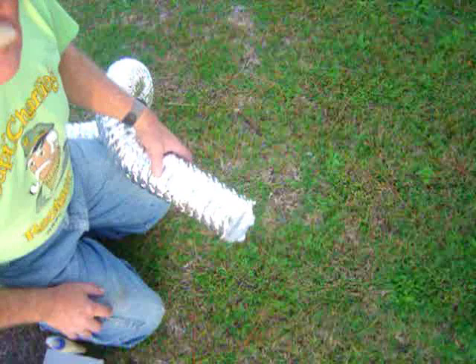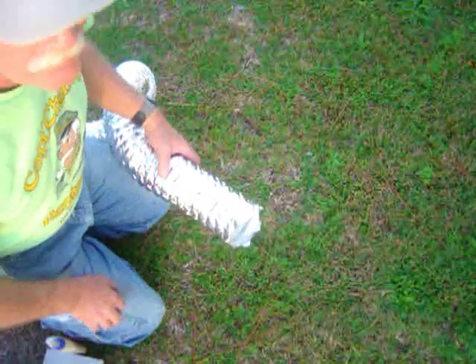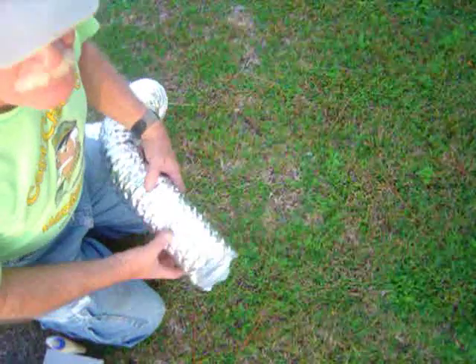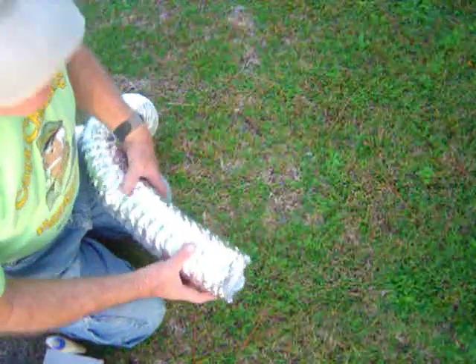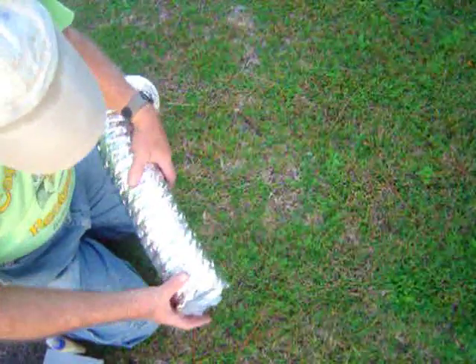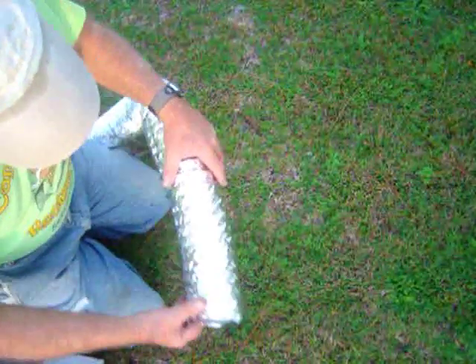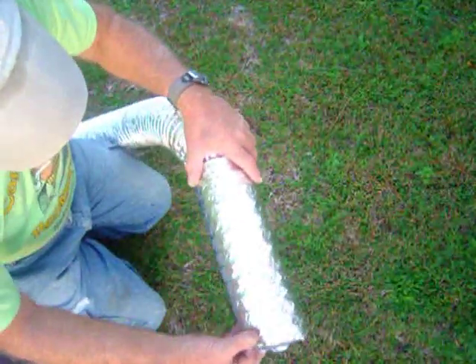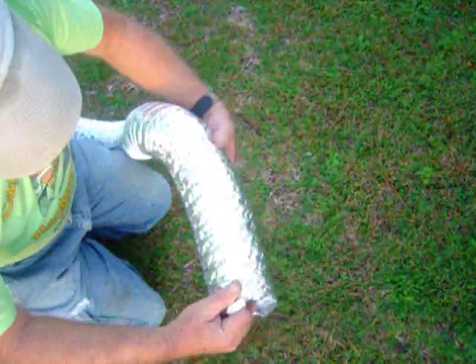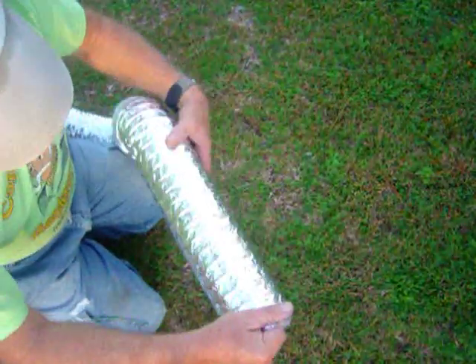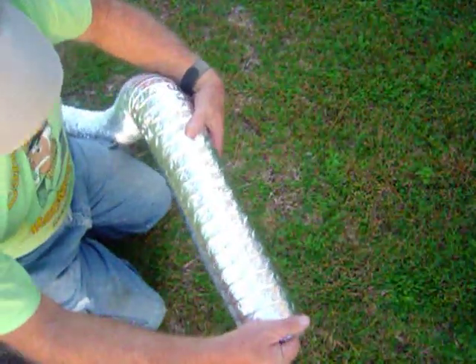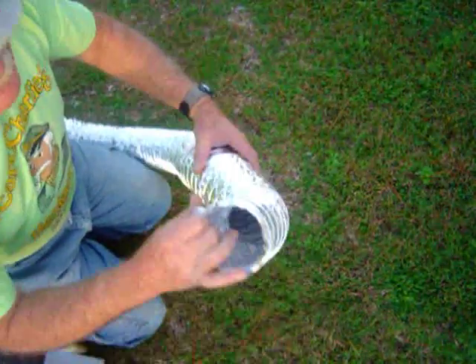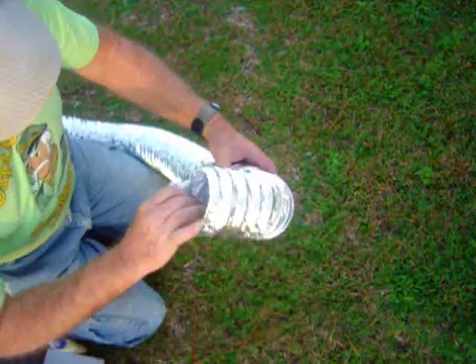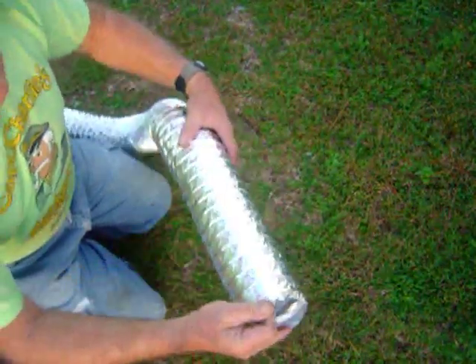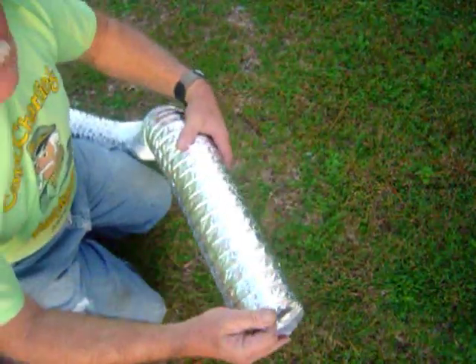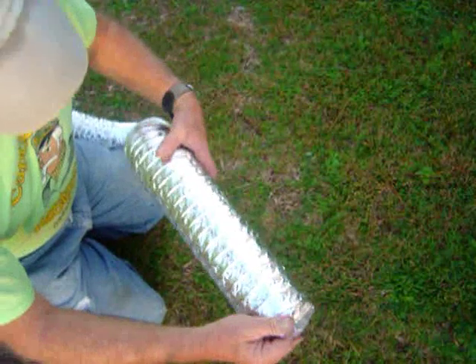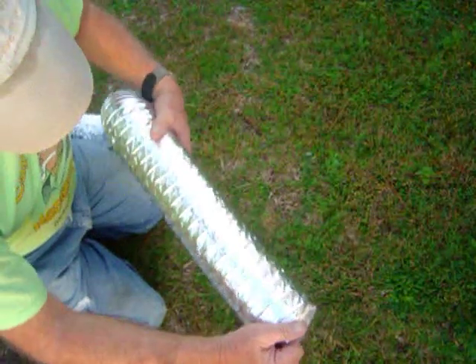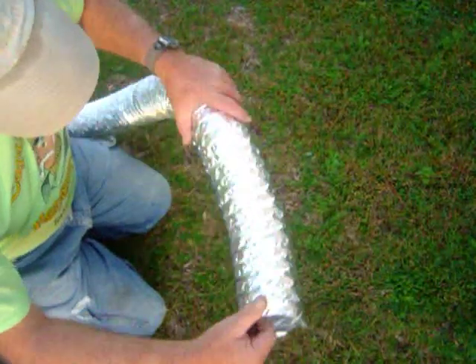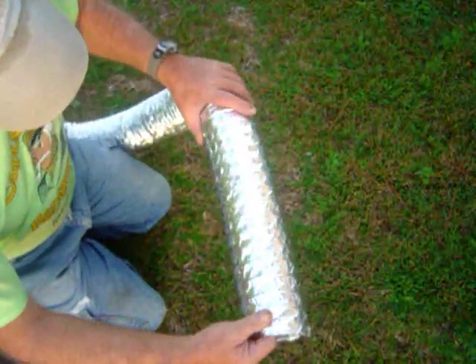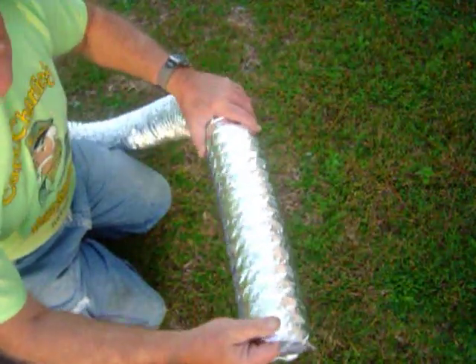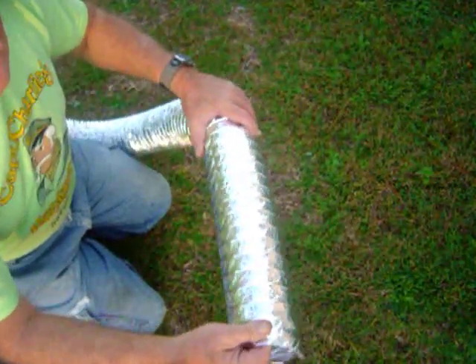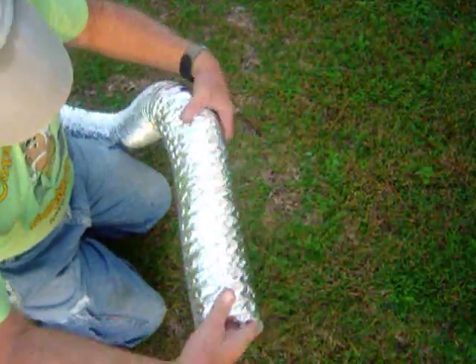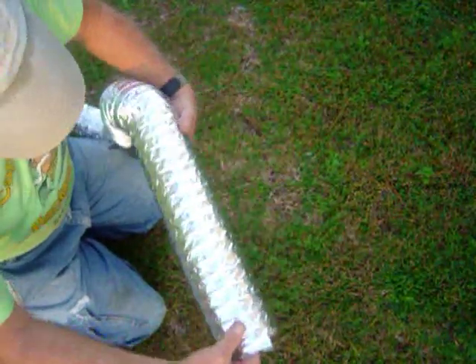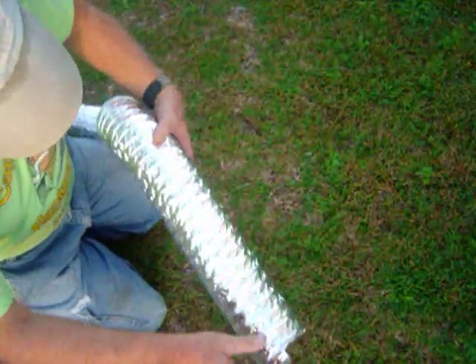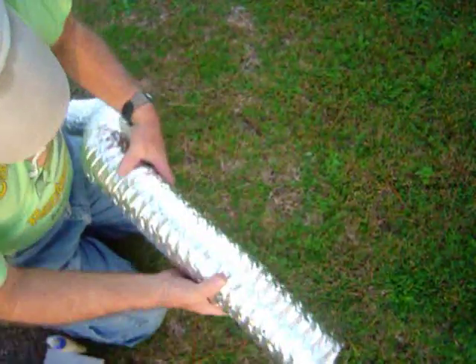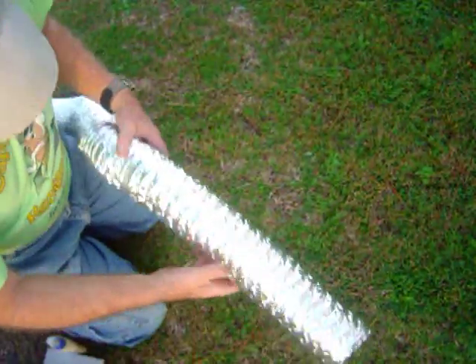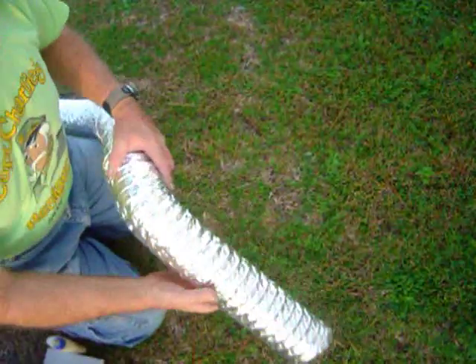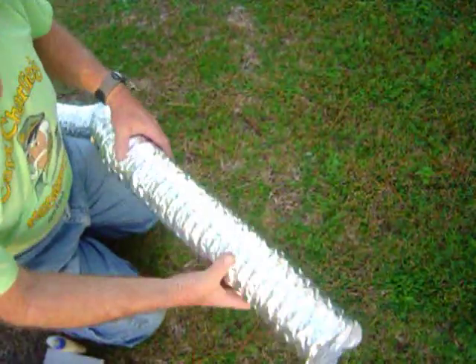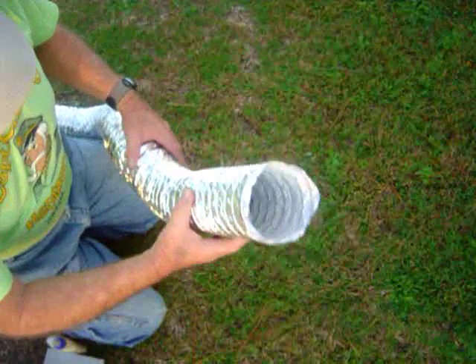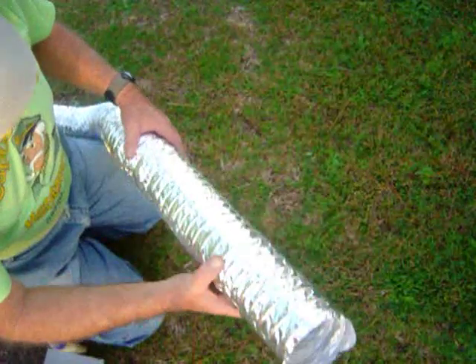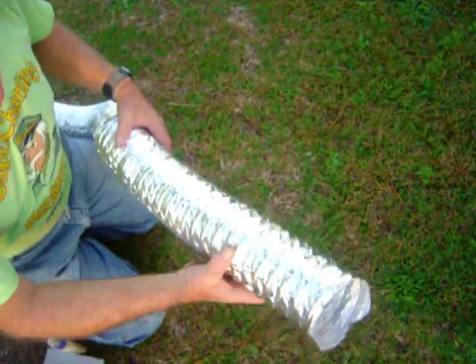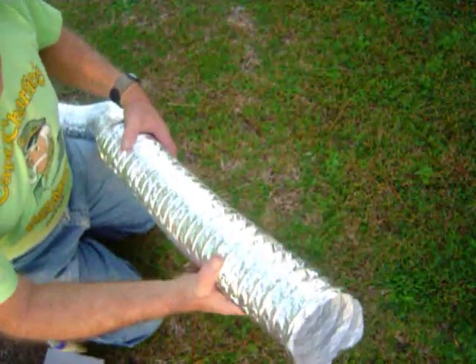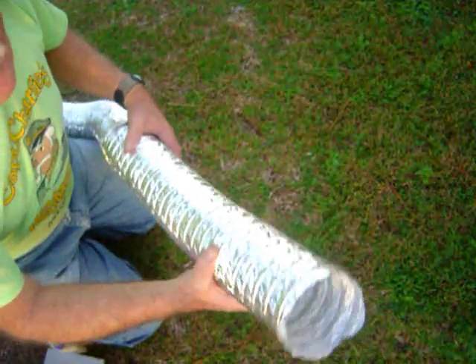Hello YouTubers. How many times do you get this stuff for ductwork and it's not insulated? For your solar projects, you want to insulate this stuff.